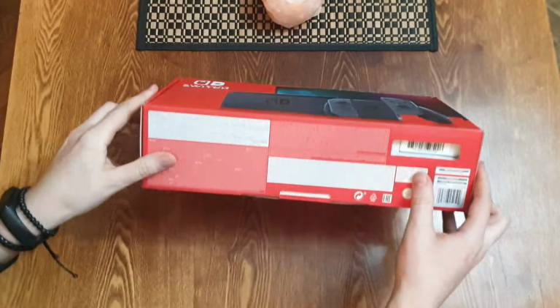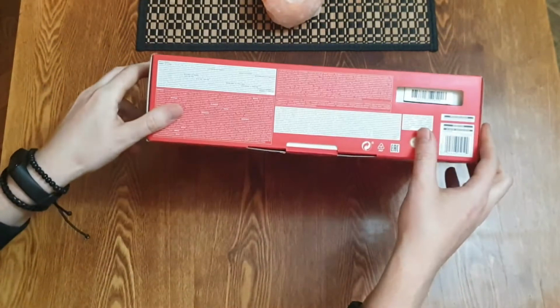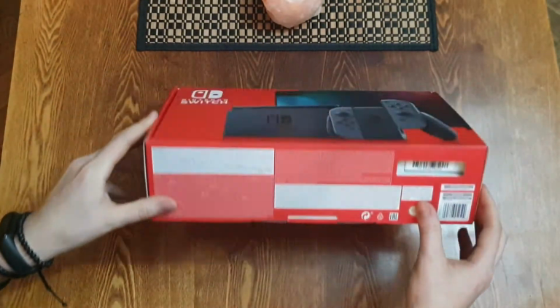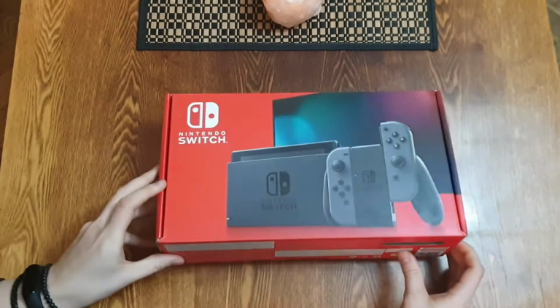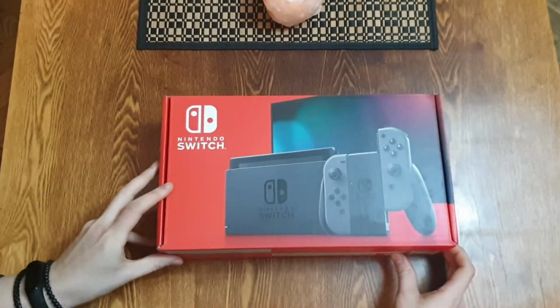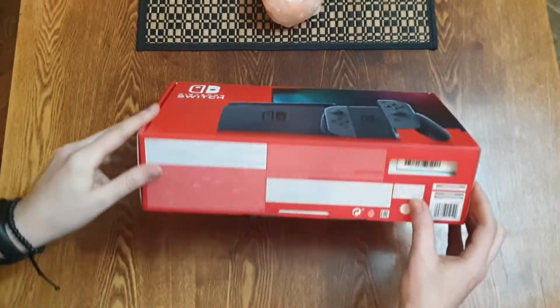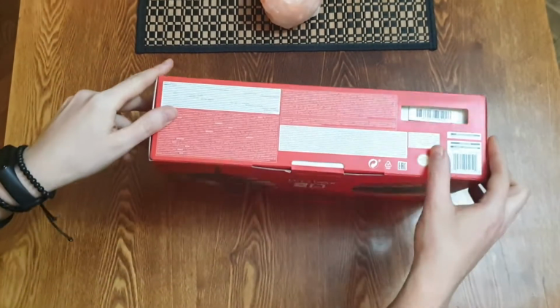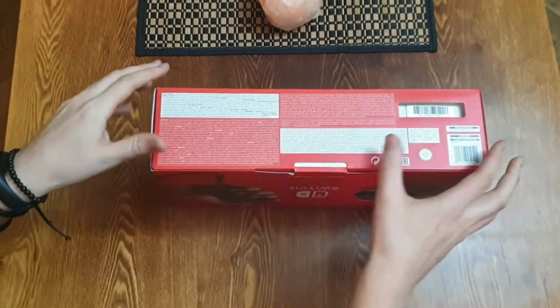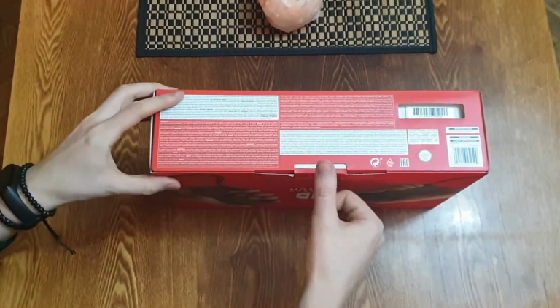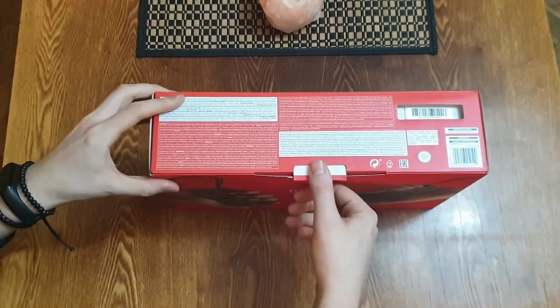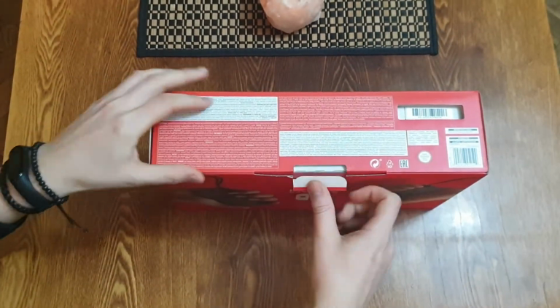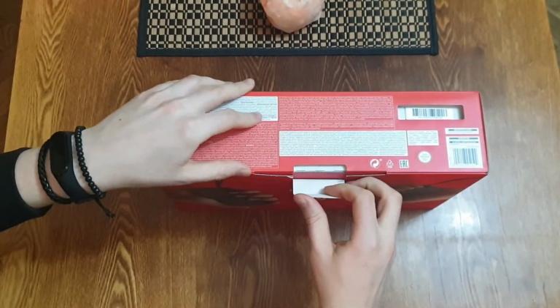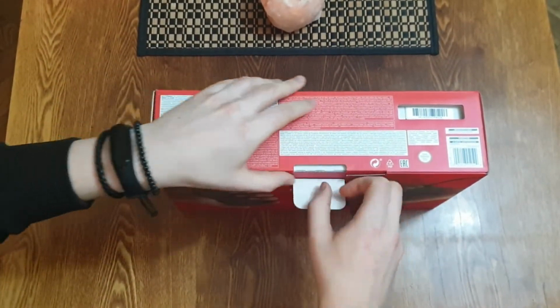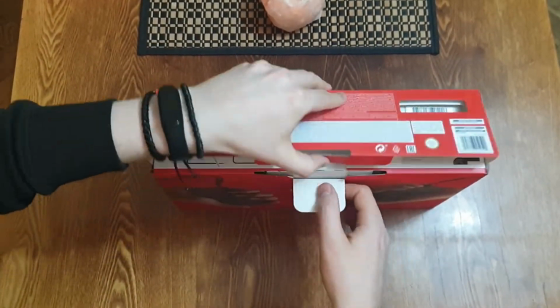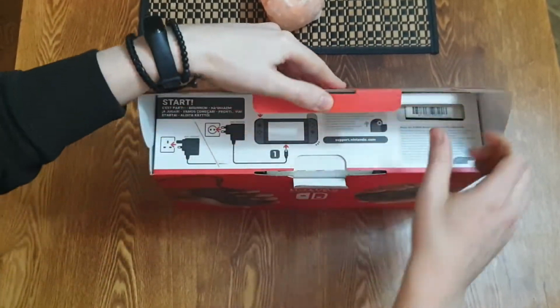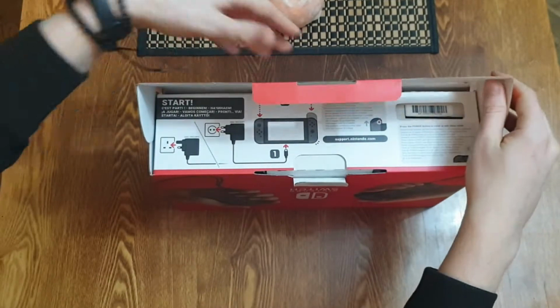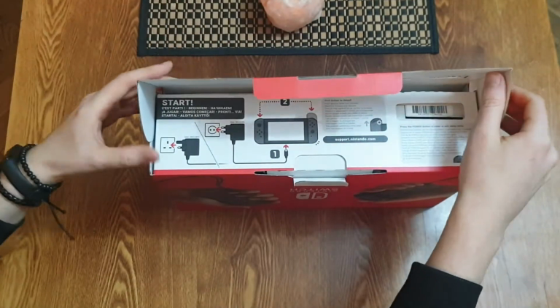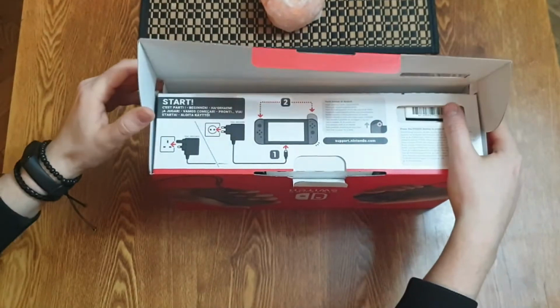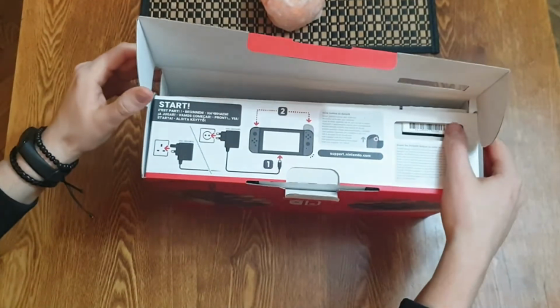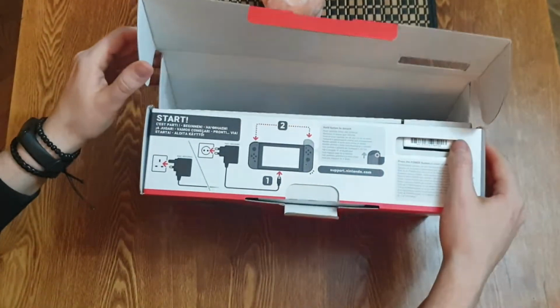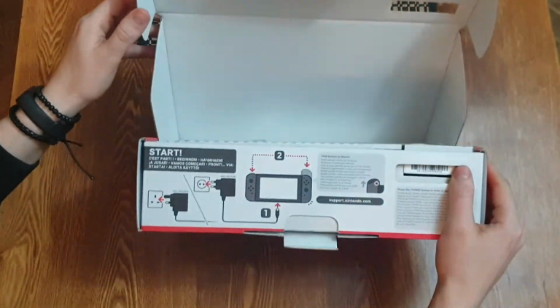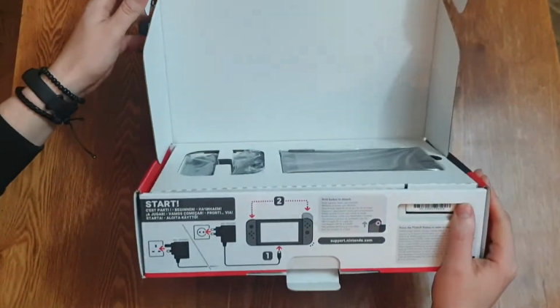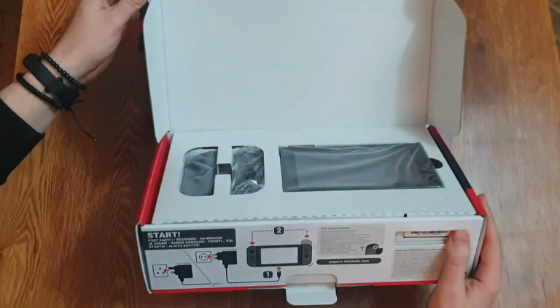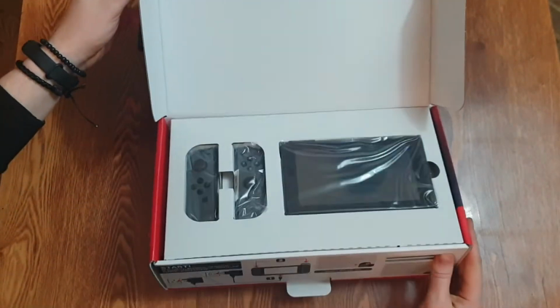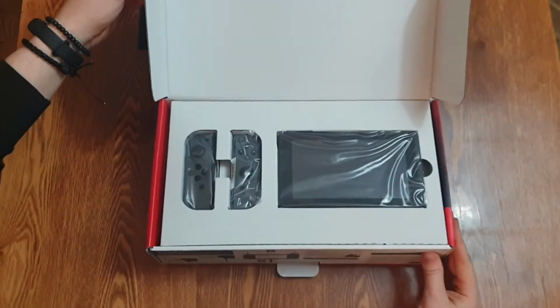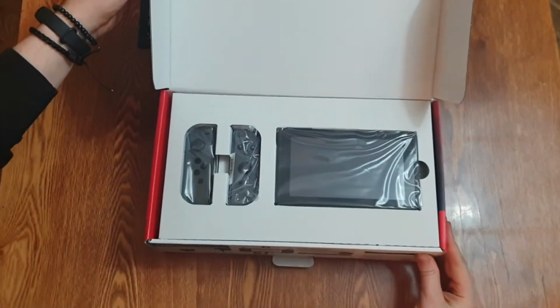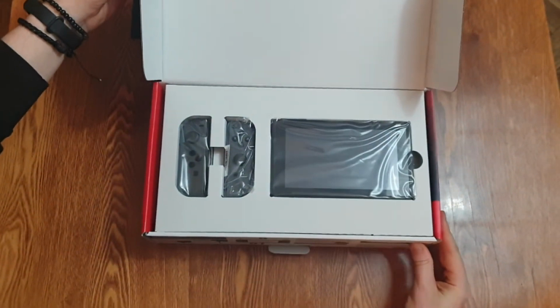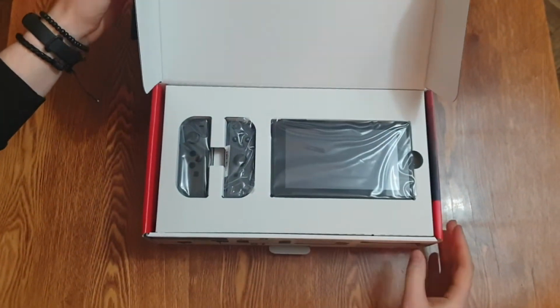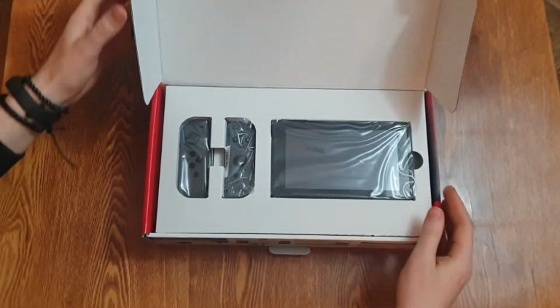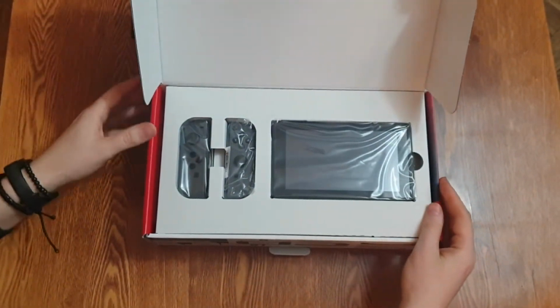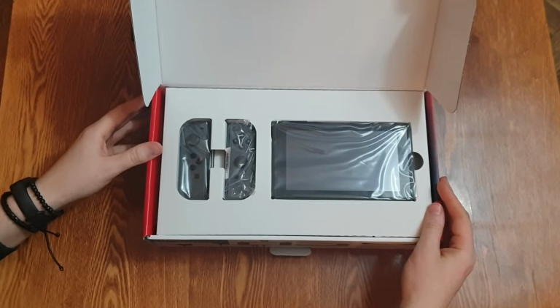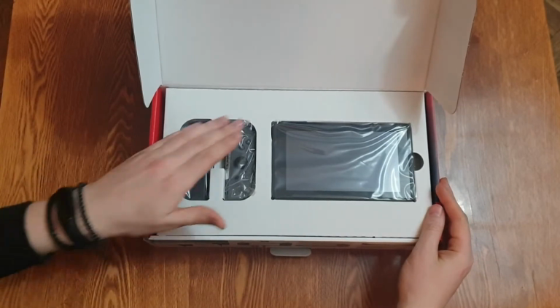Handheld consoles — you either love them or hate them, and to be honest I have always been on the side of not liking them that much. Probably because I have never seen the point of playing on the go.